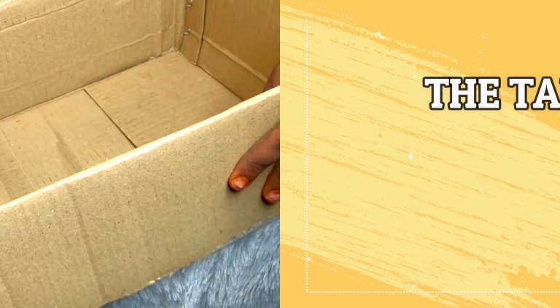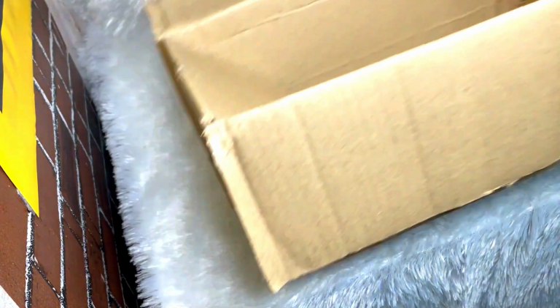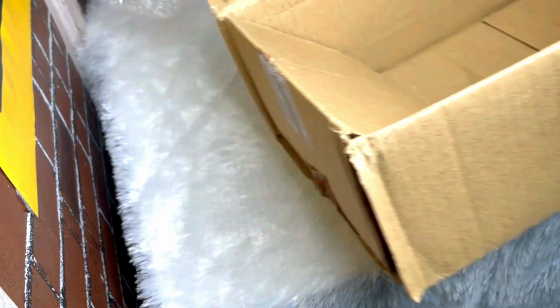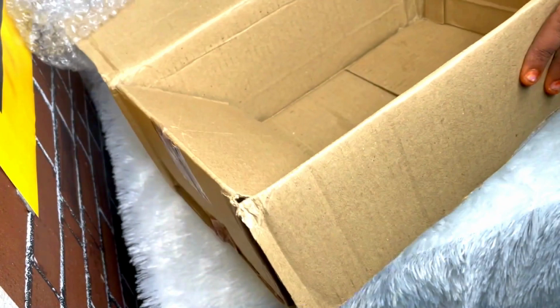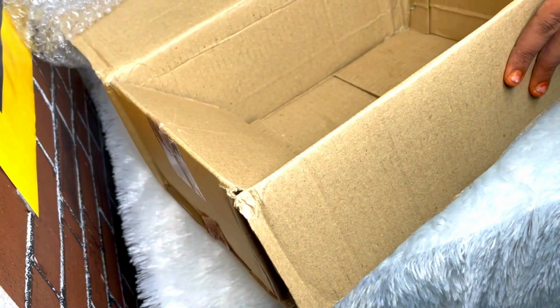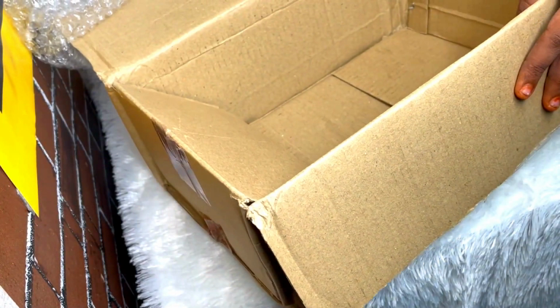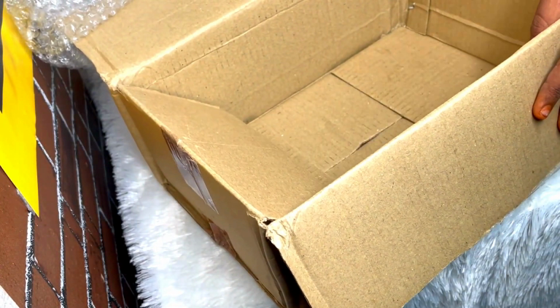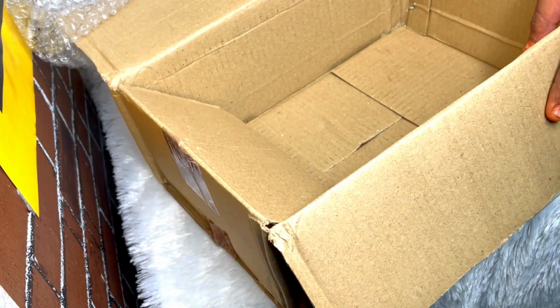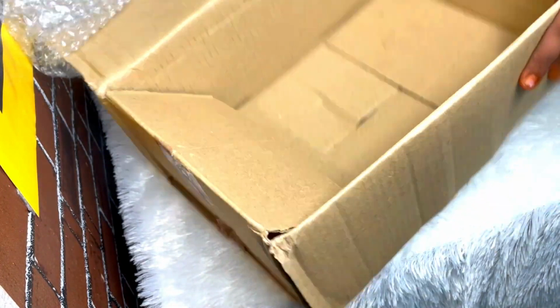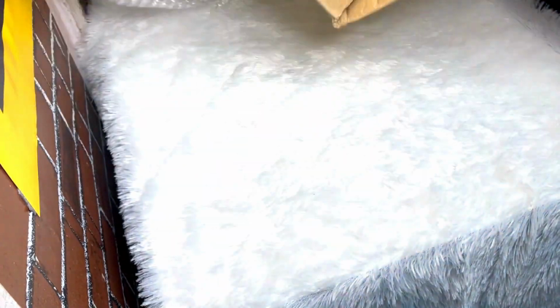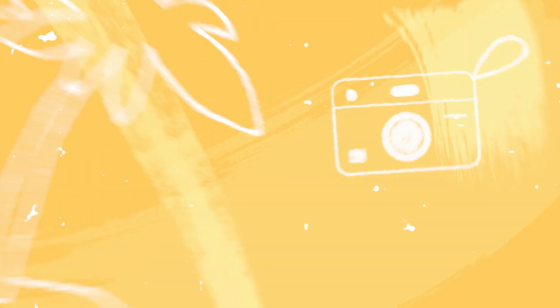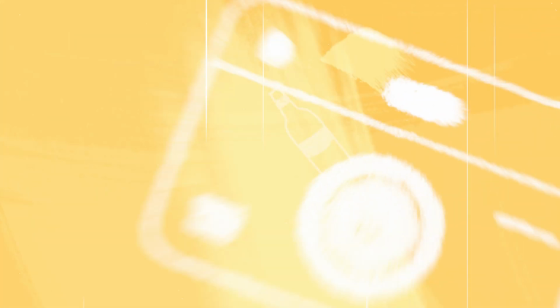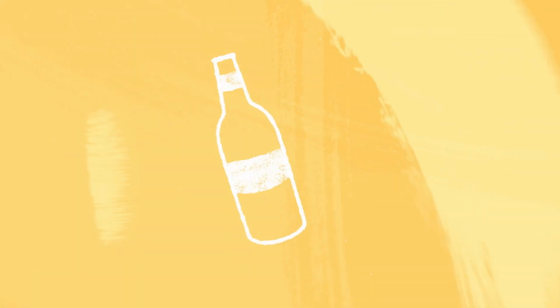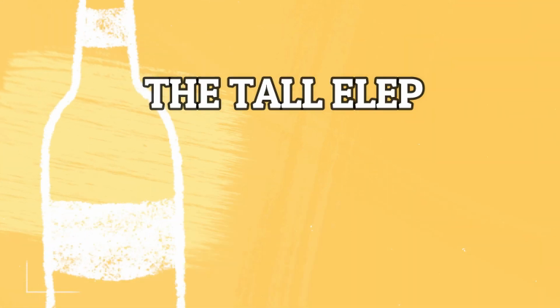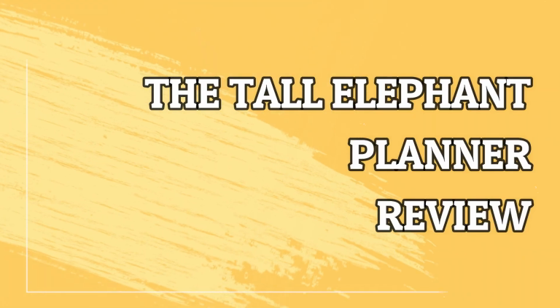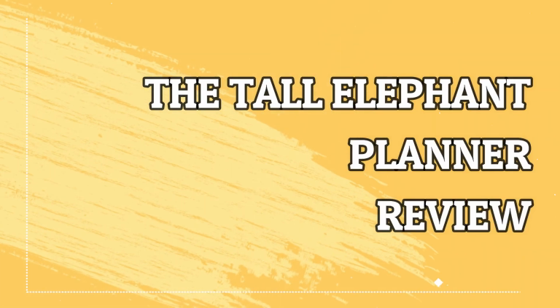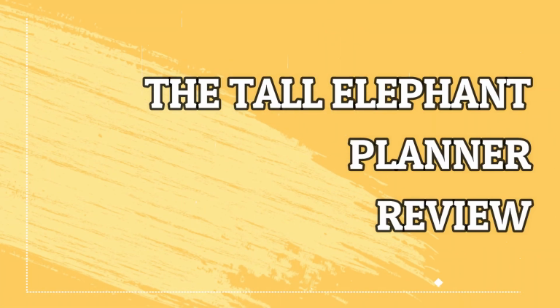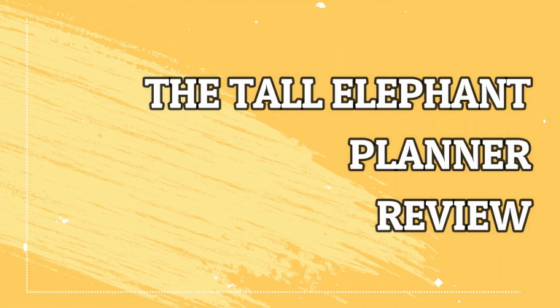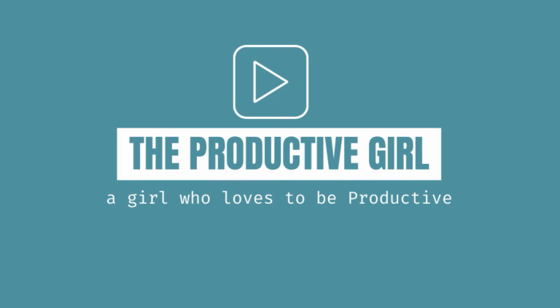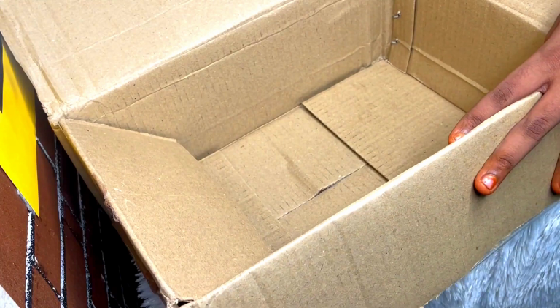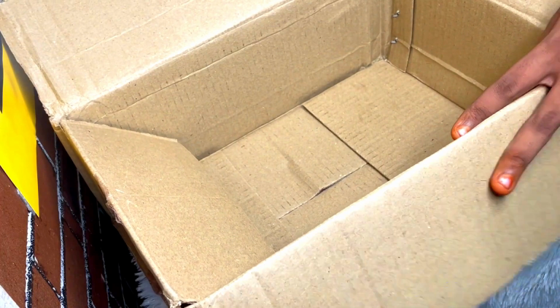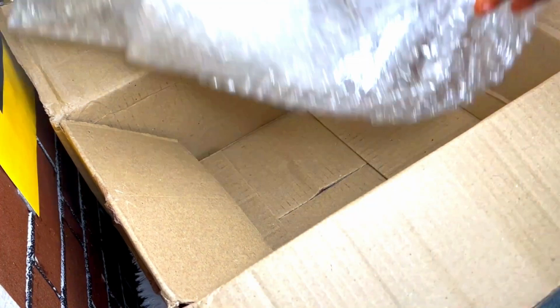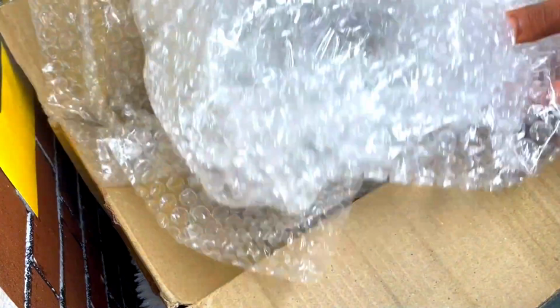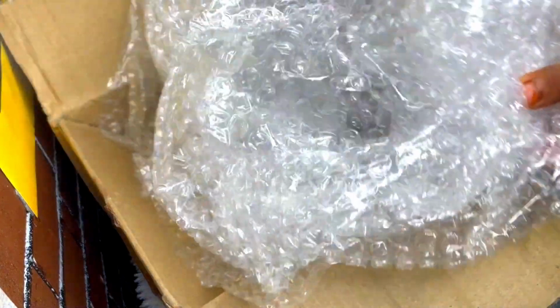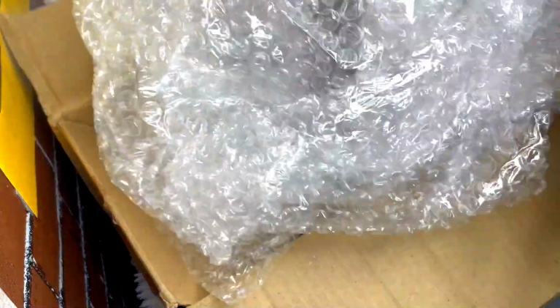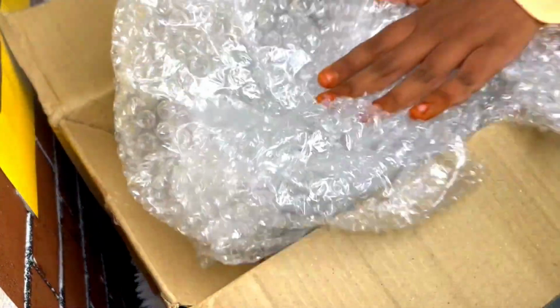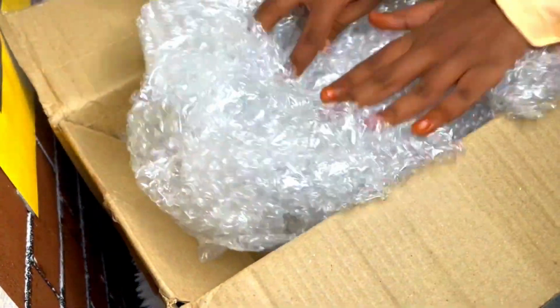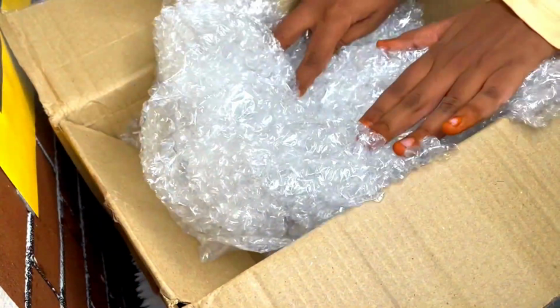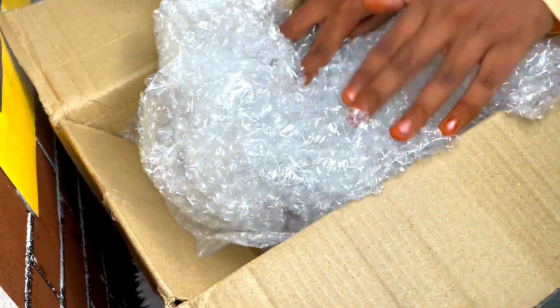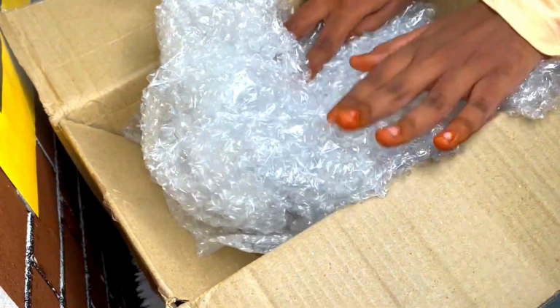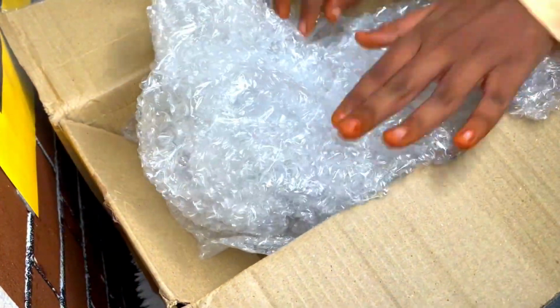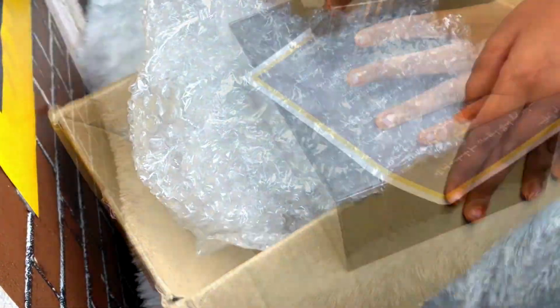Hey lovelies, welcome to my channel, The Protective Girl. Today let's unbox and review the Tall Elephant Planner. They have come up with this little black box thing where they have a lot of goodies in it.